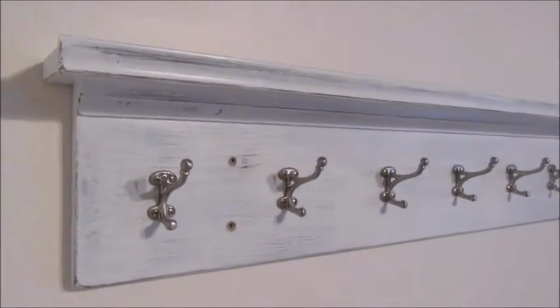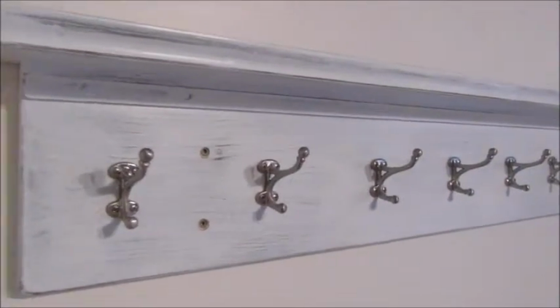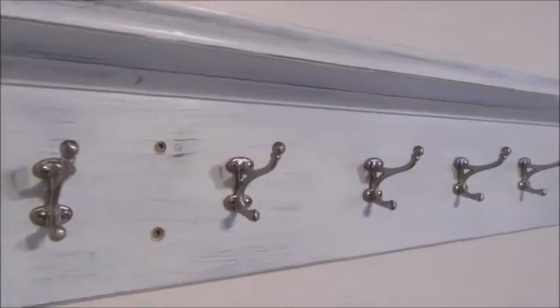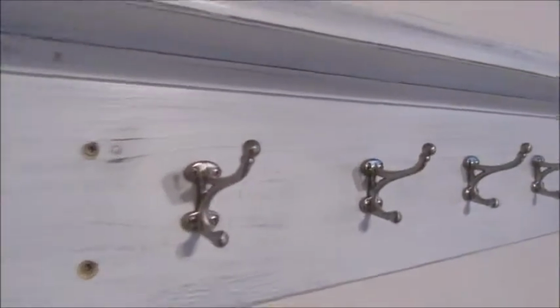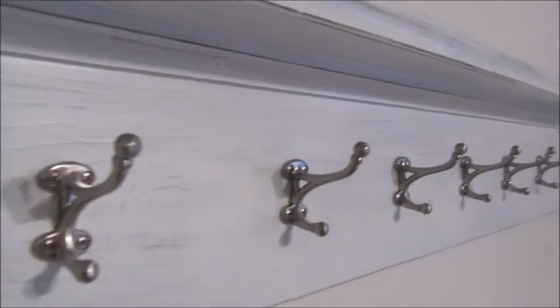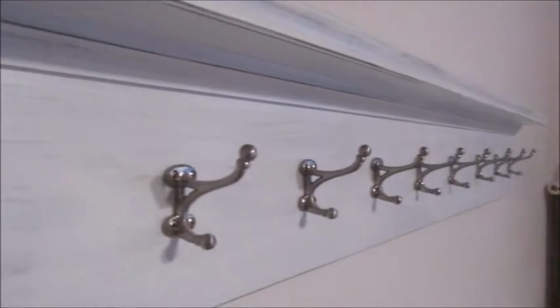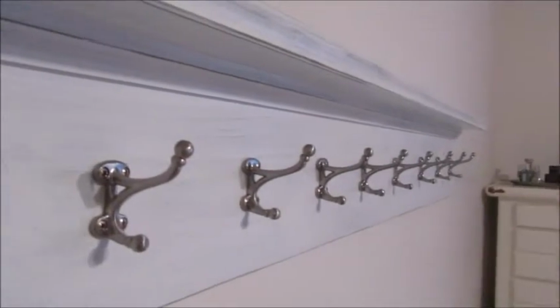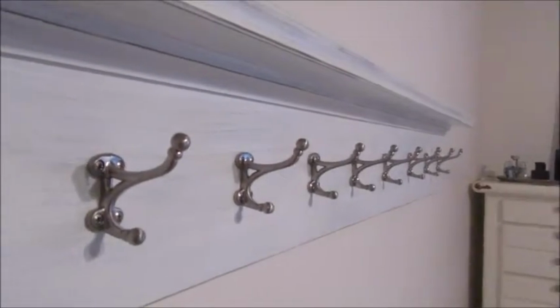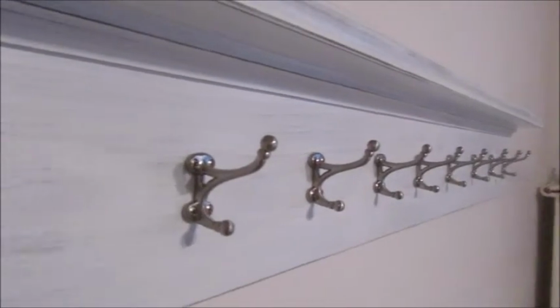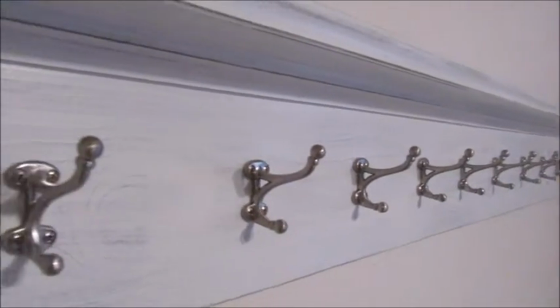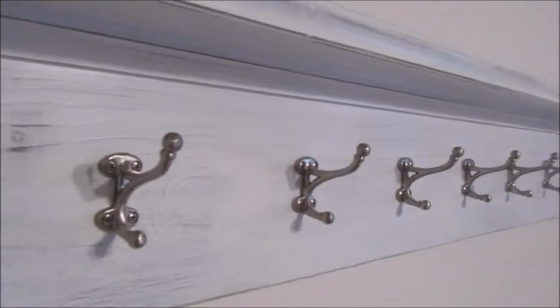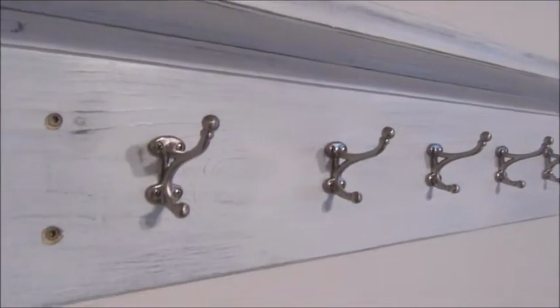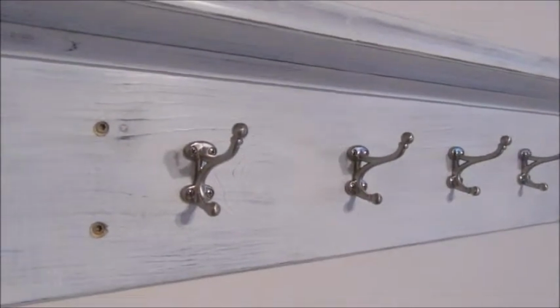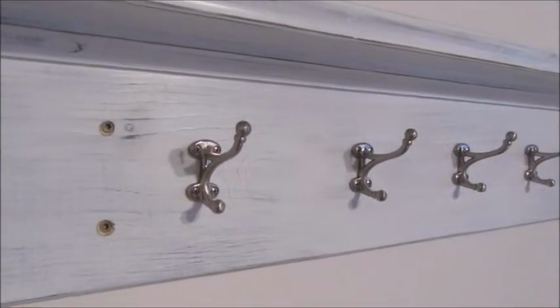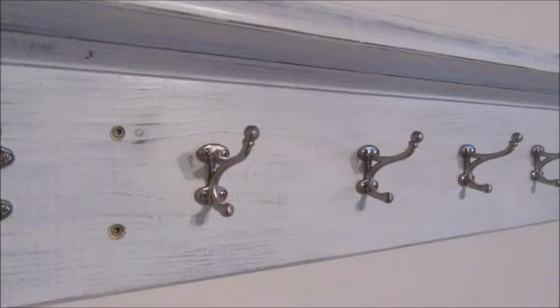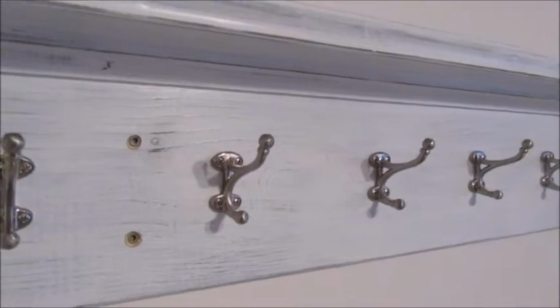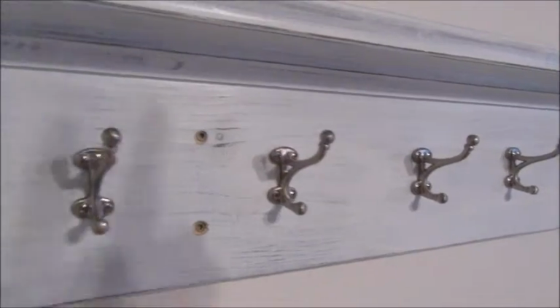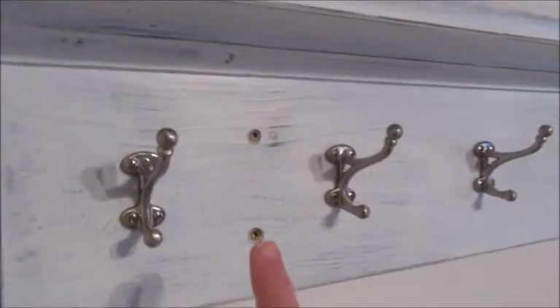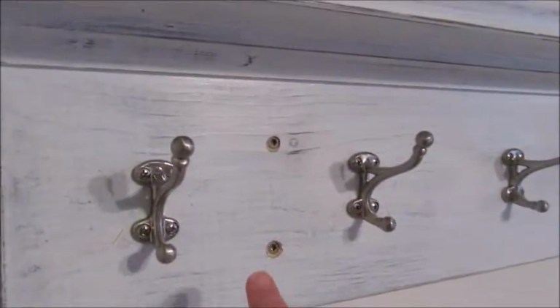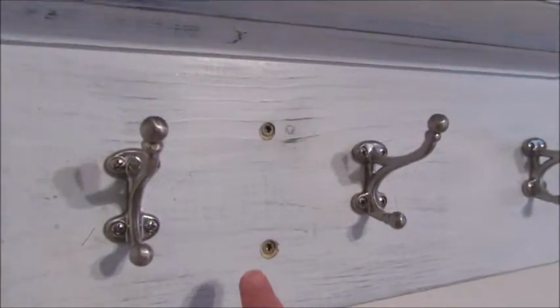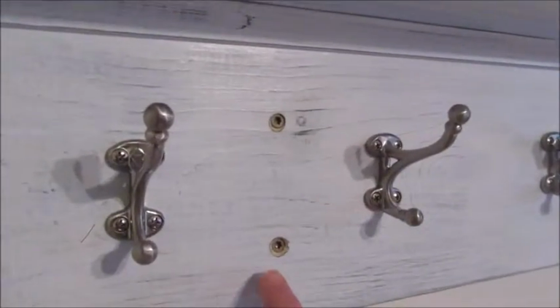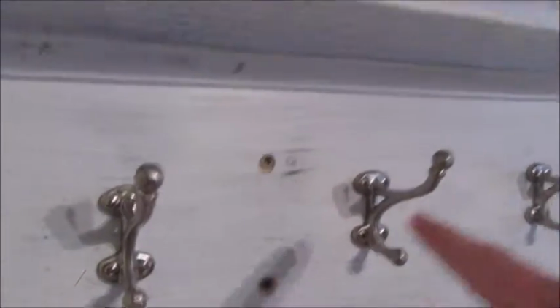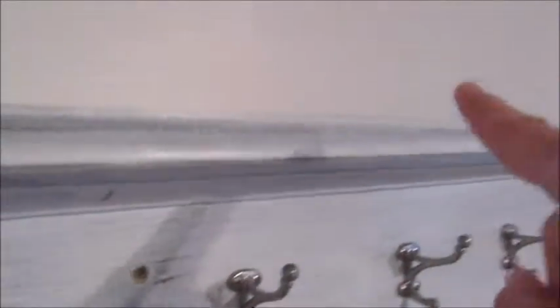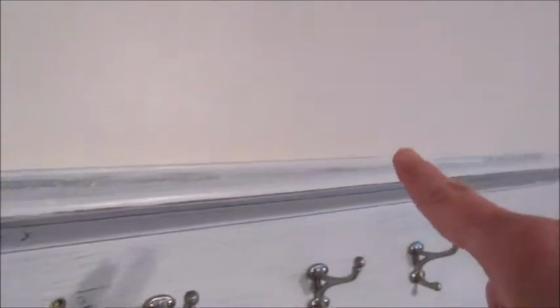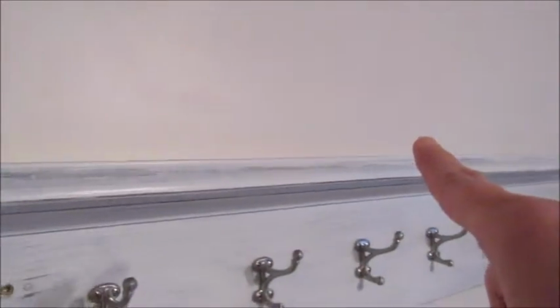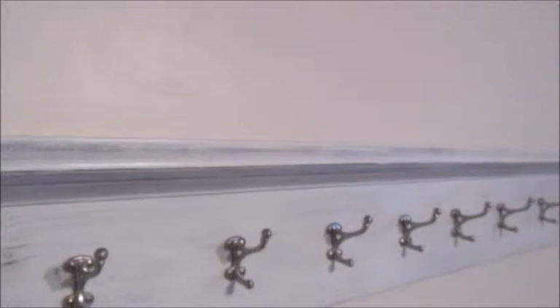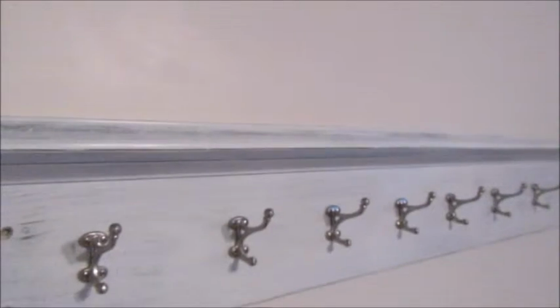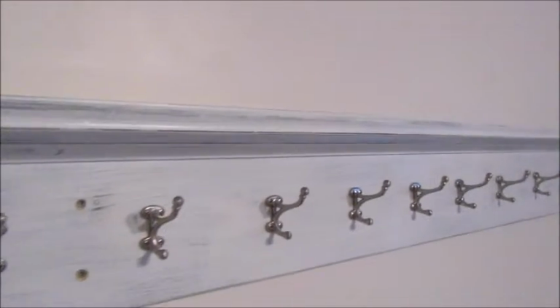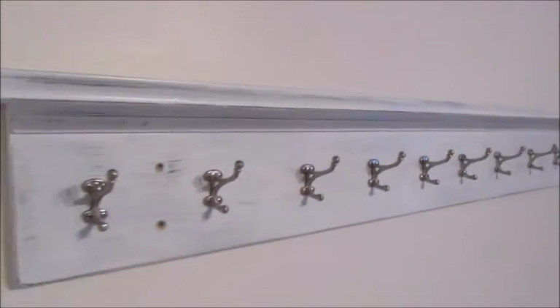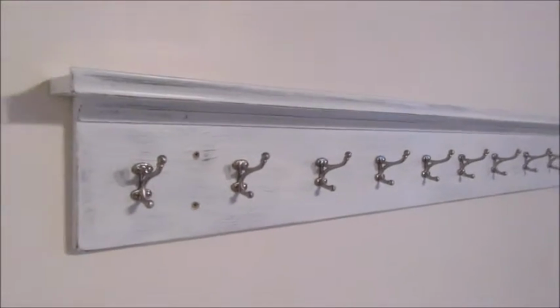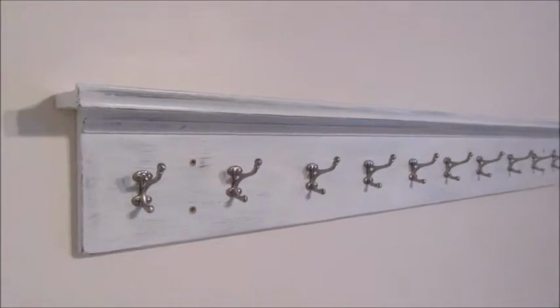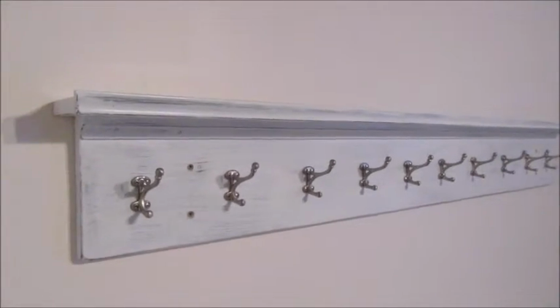The hooks are all on now, as you can see. Lots of hooks — I think I might have went overboard with the hooks. I need to add some paint to this and add some decorative items on top, and then we are ready to use it. Looks like it turned out pretty good.